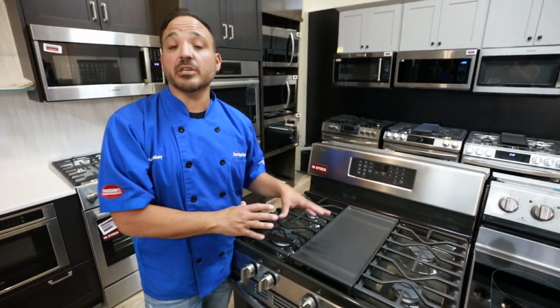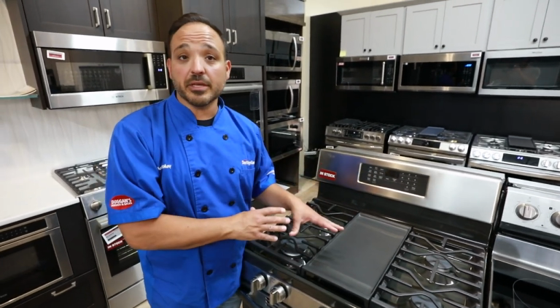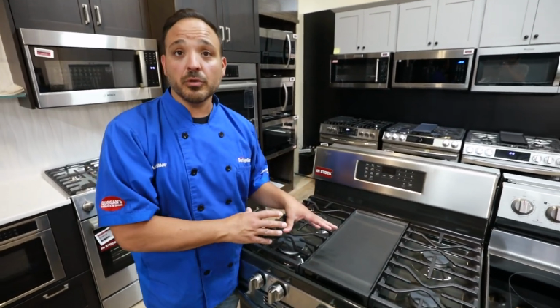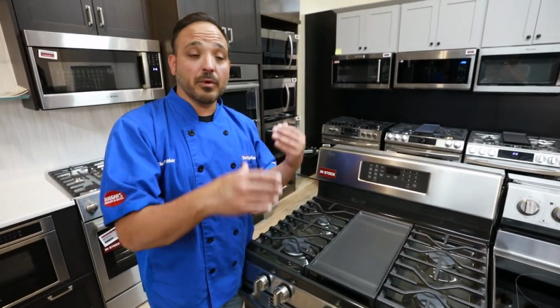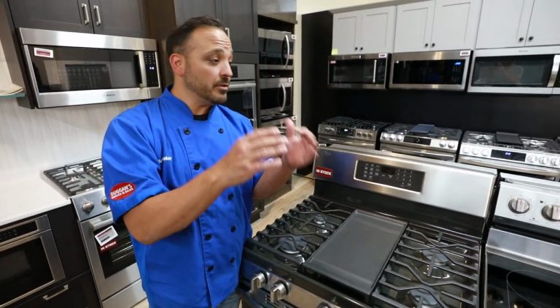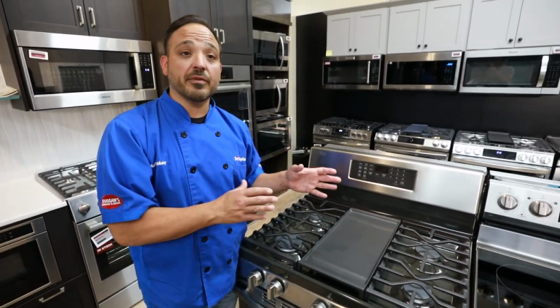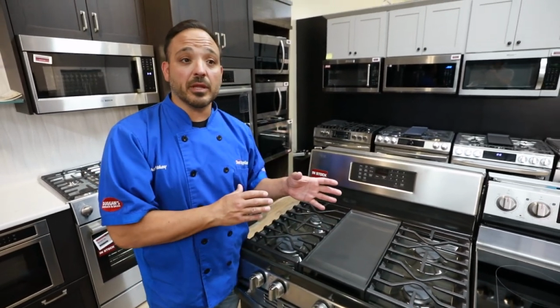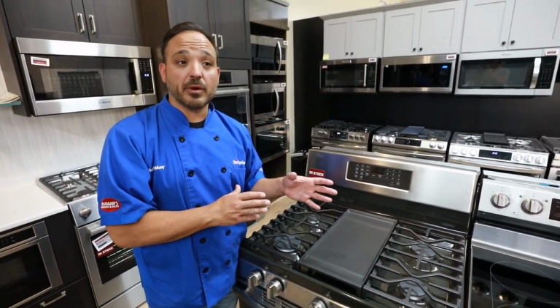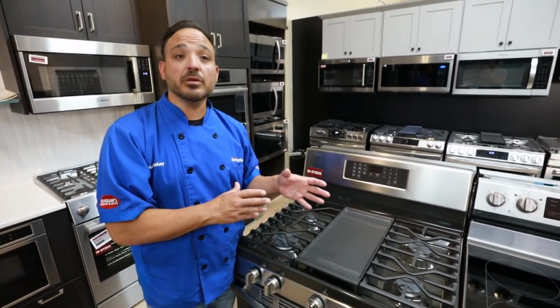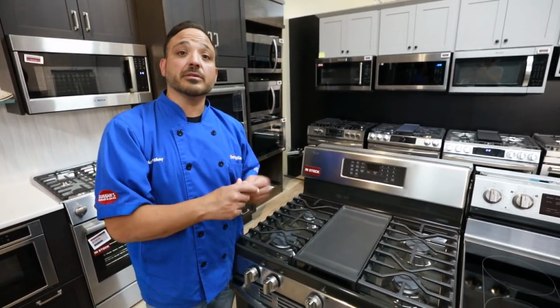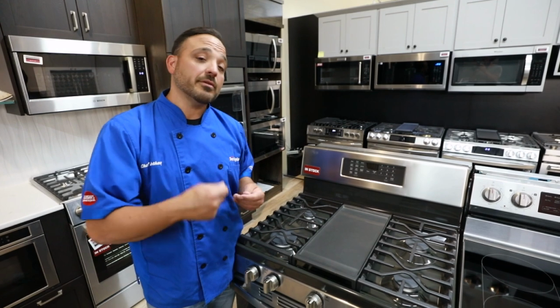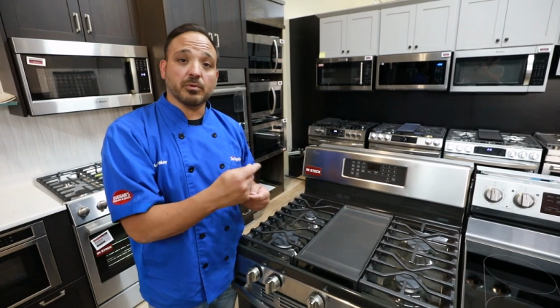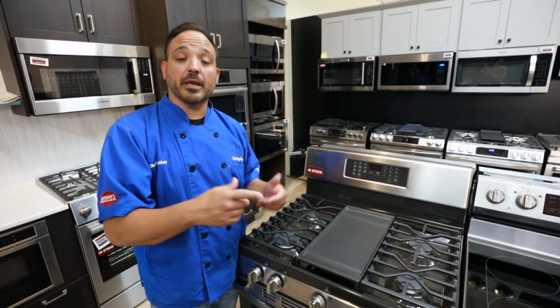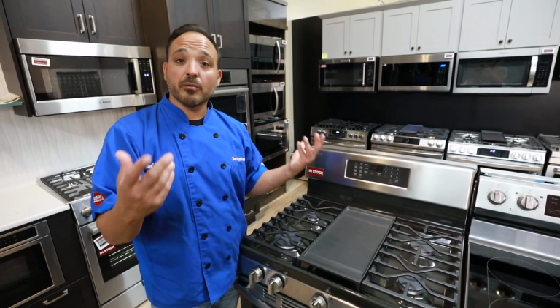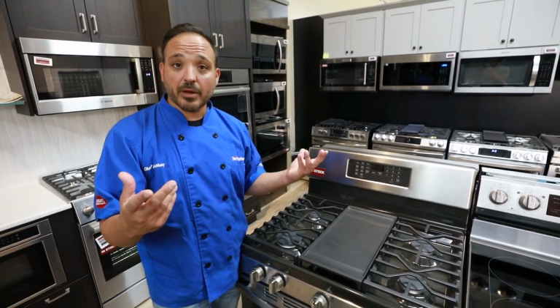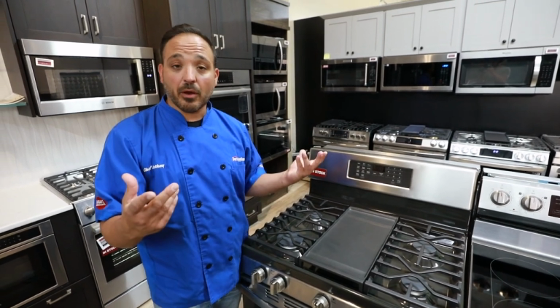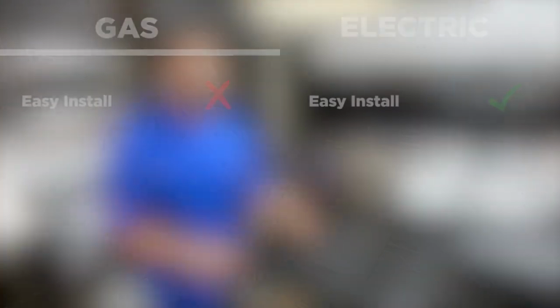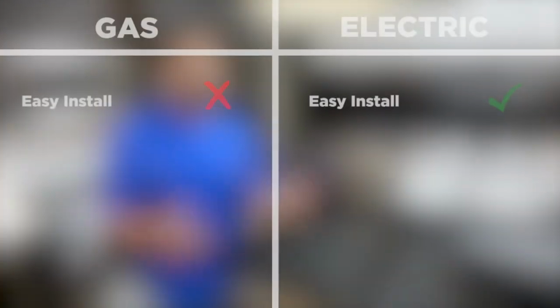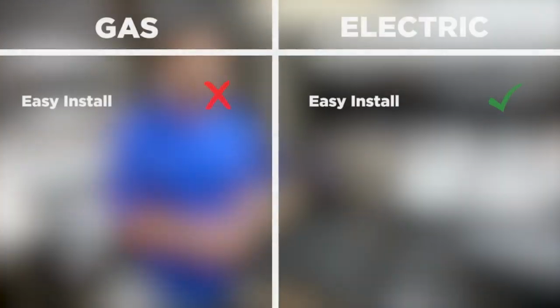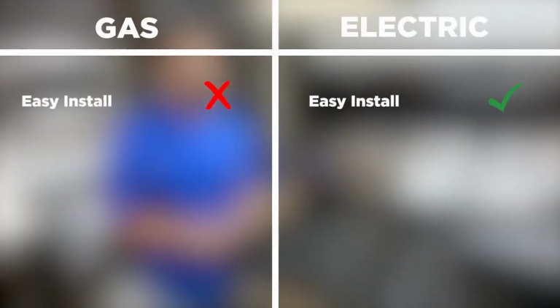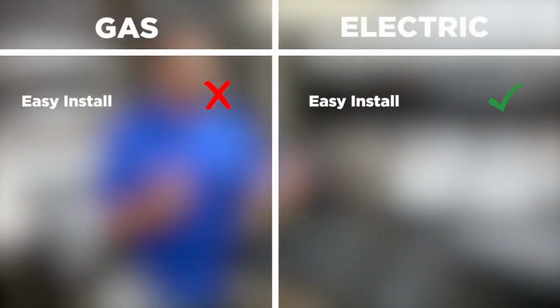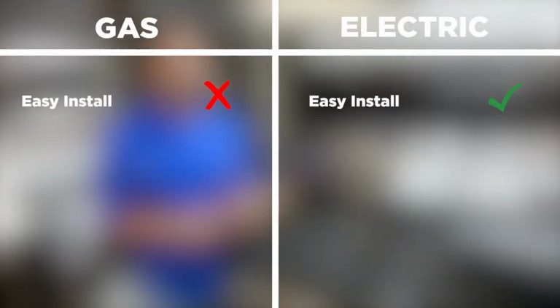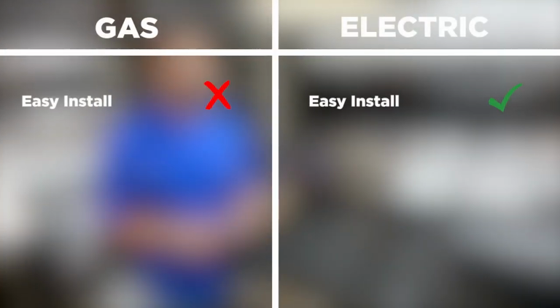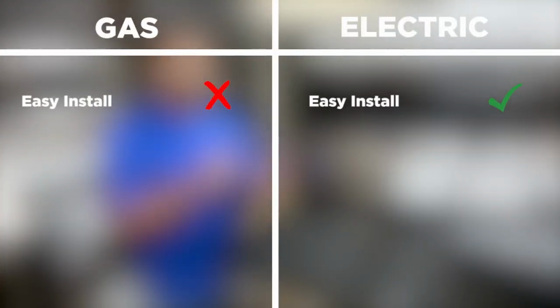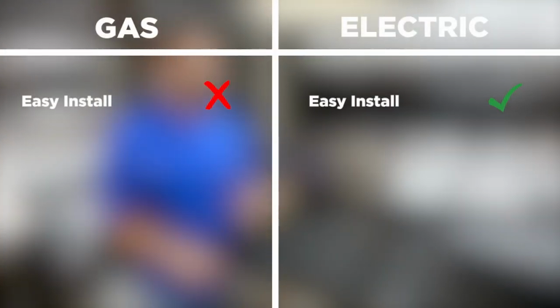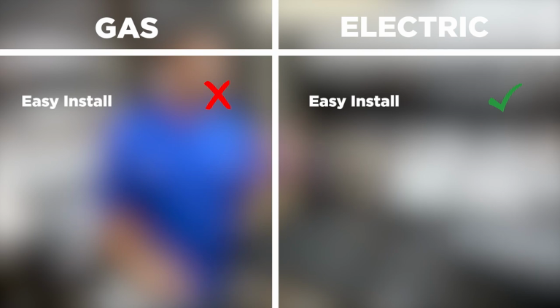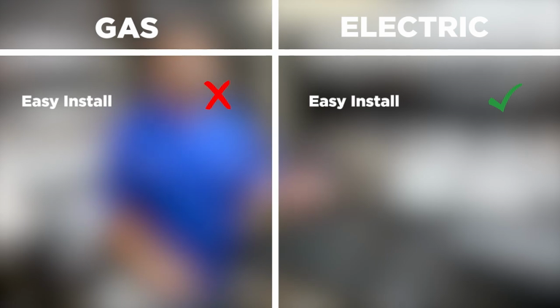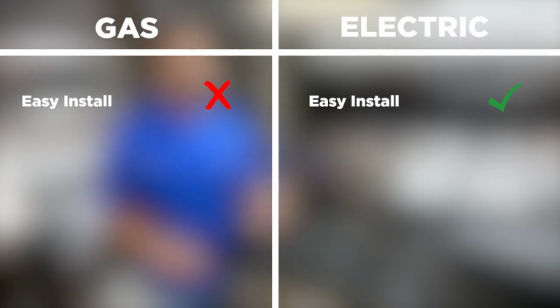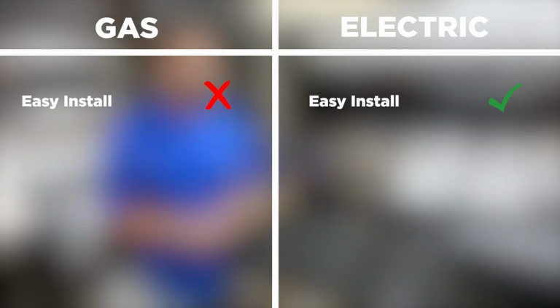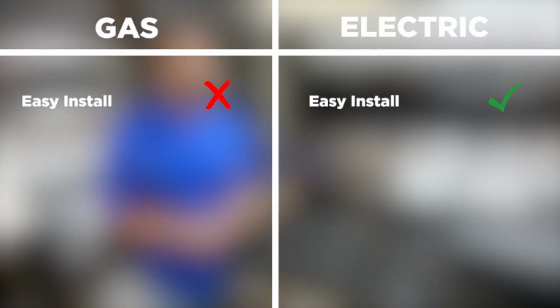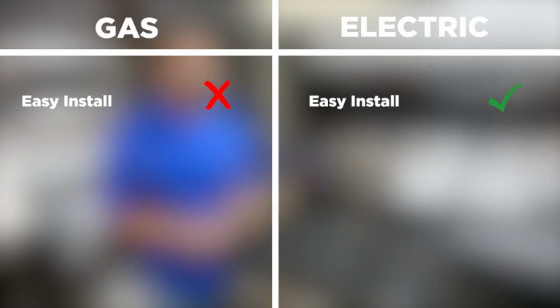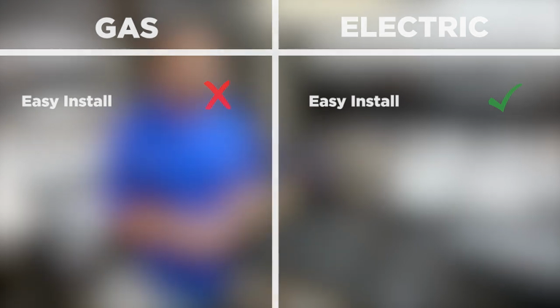There's the safety issue — if it's an electric range, you just plug in, ready to go. So in our first category of installation, let's put a big check mark by electric because it wins in this category.